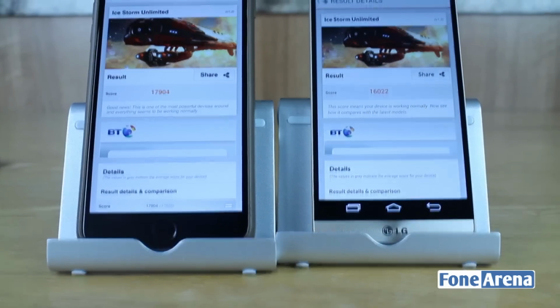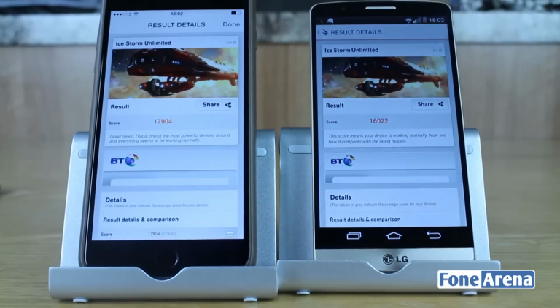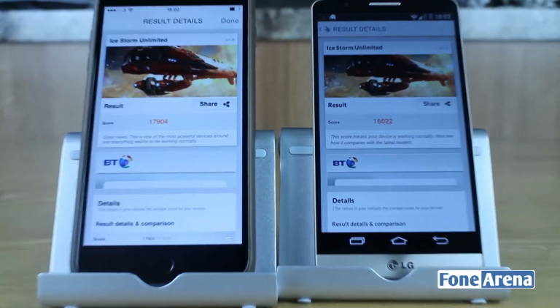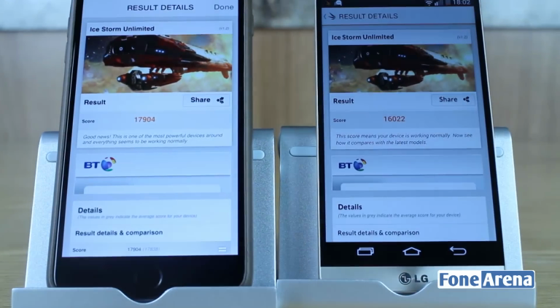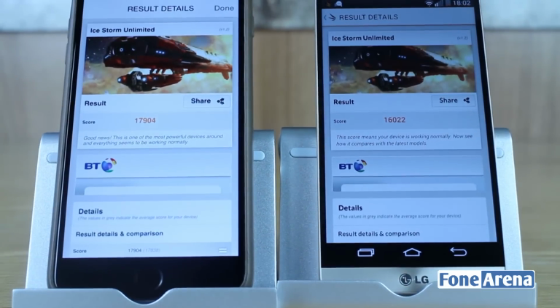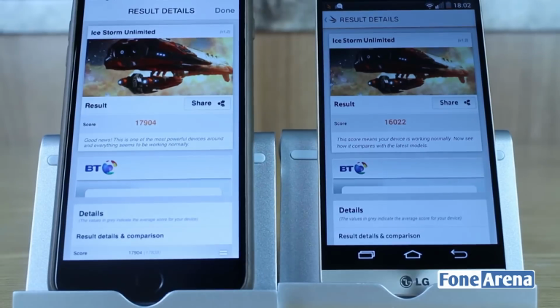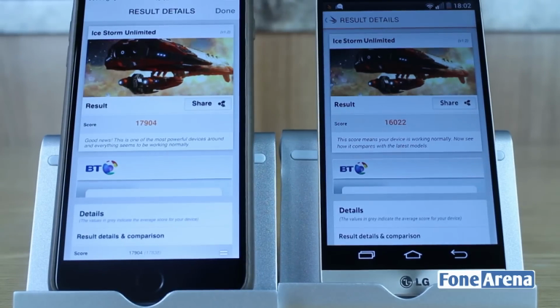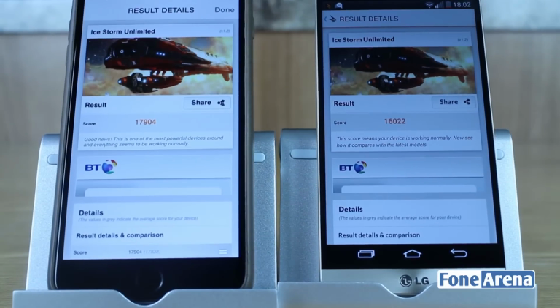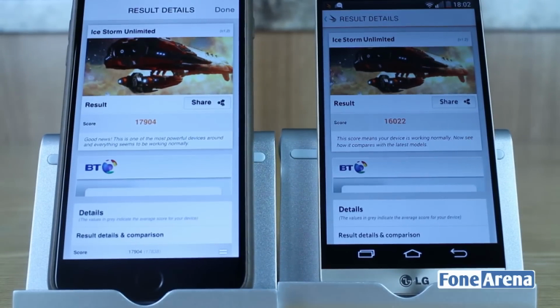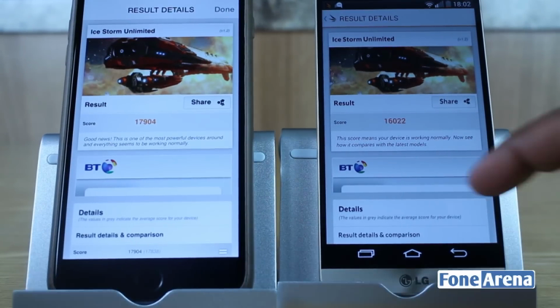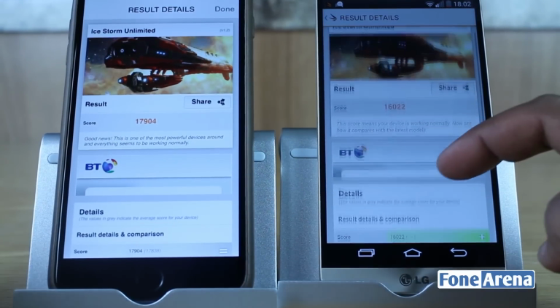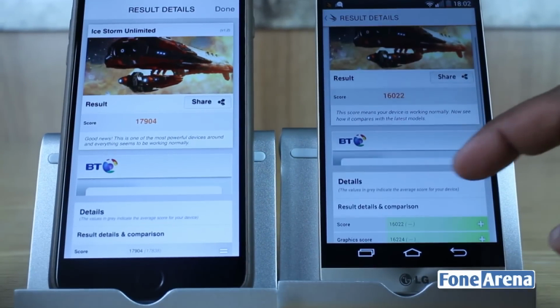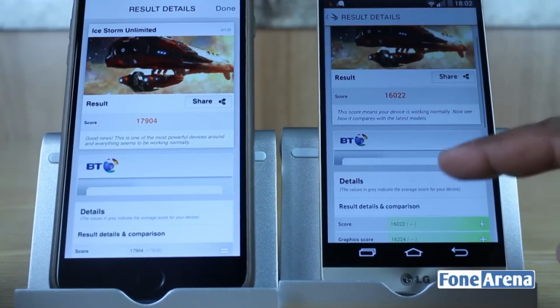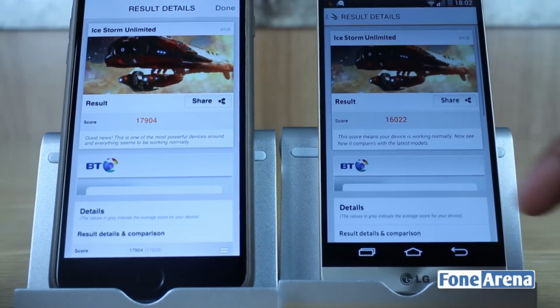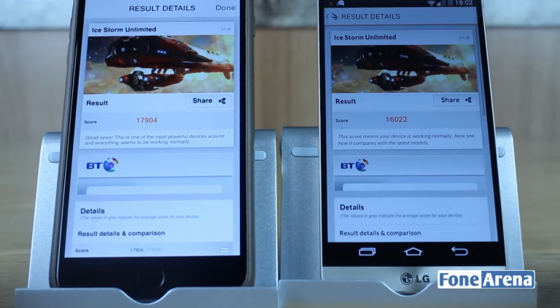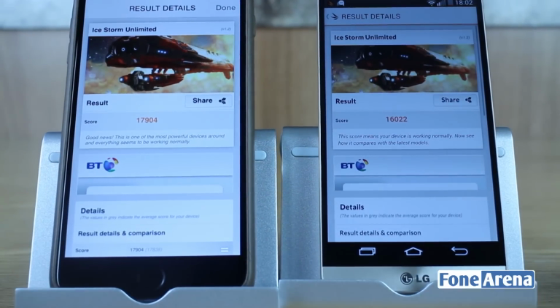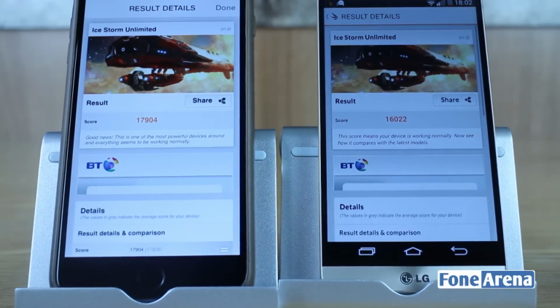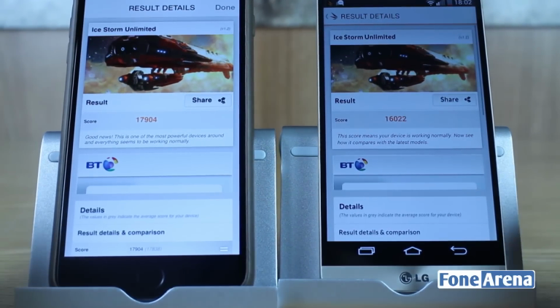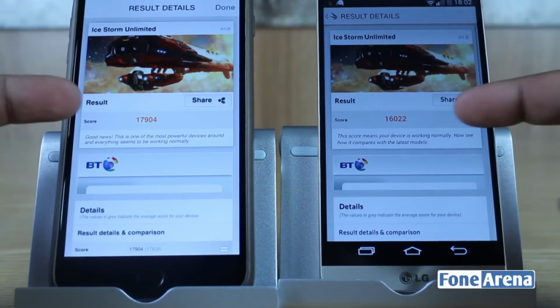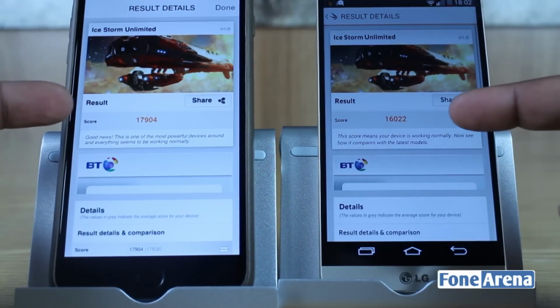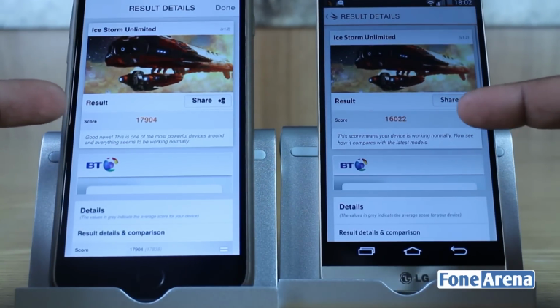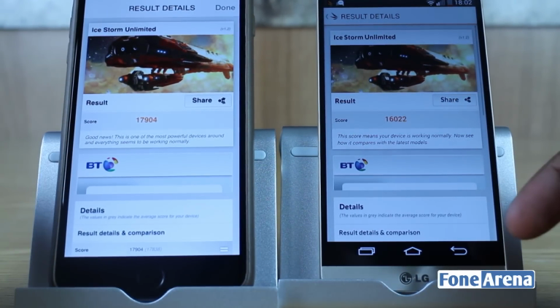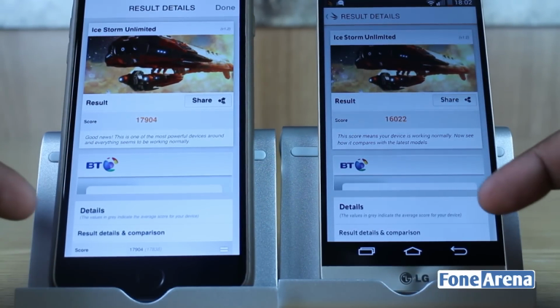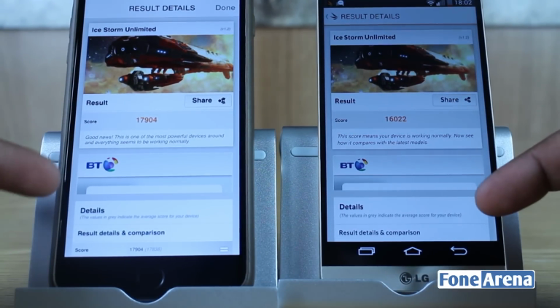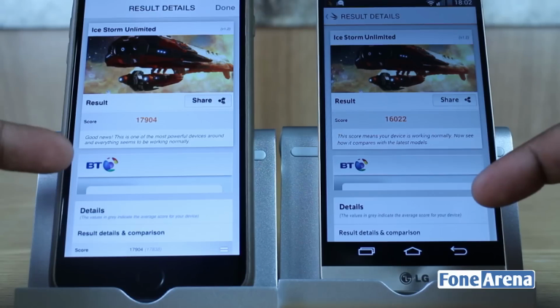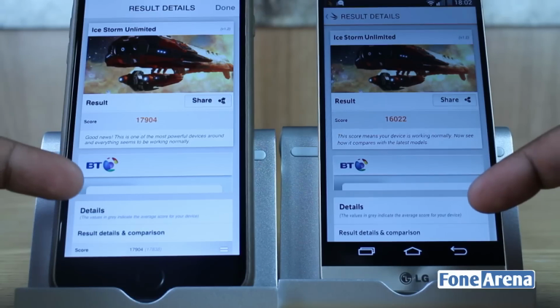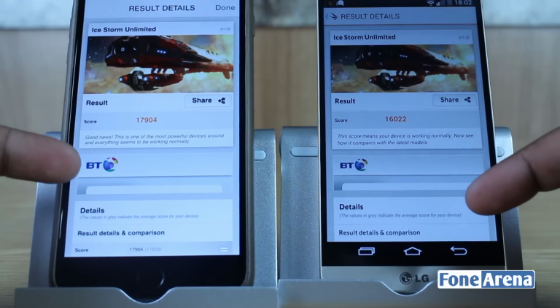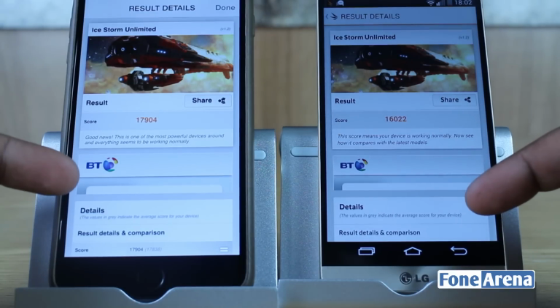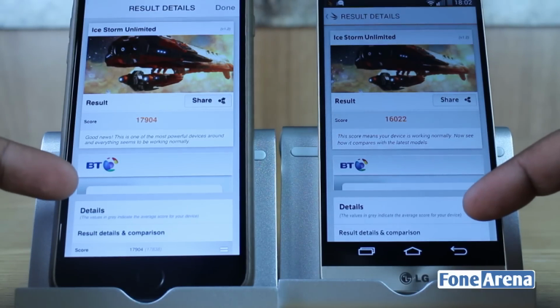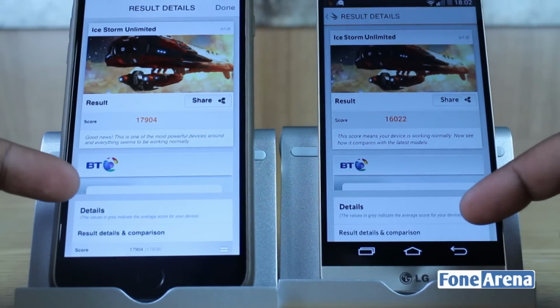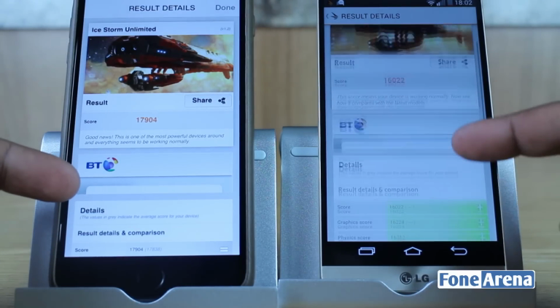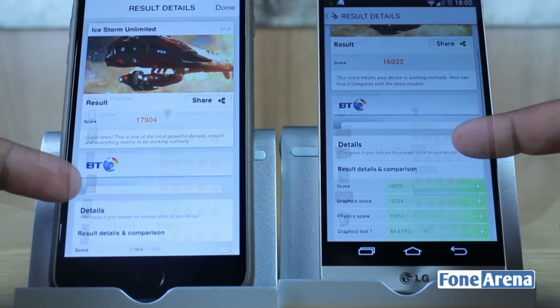Speeding this up, you can see that the iPhone 6 Plus receives a score of 17904. The LG G3 receives a score of 16022, which is slightly lower than the iPhone 6 Plus.